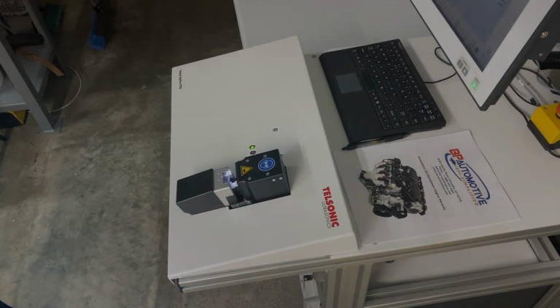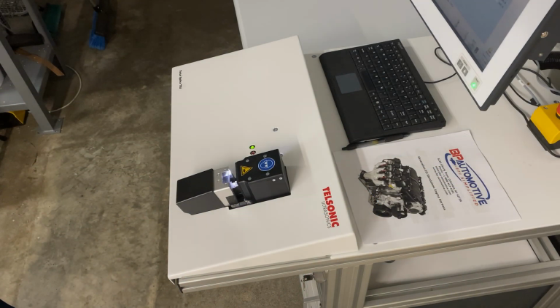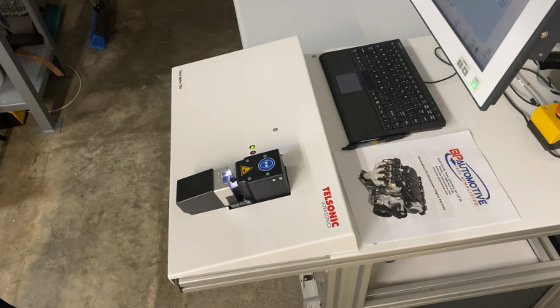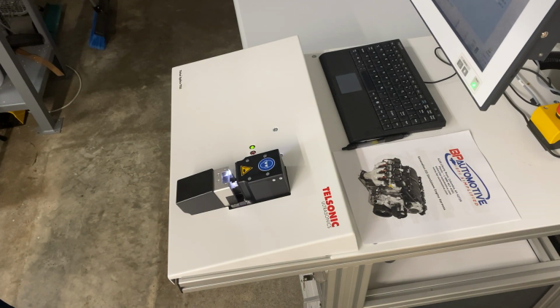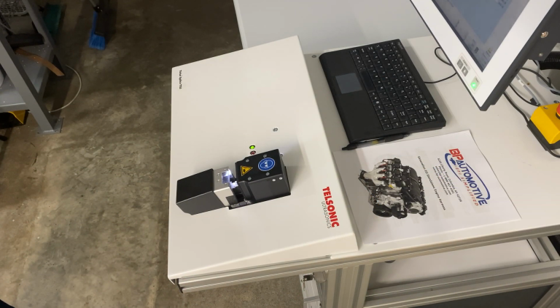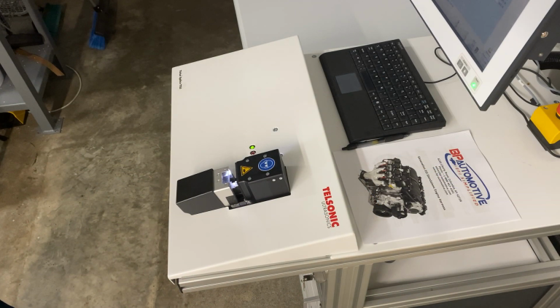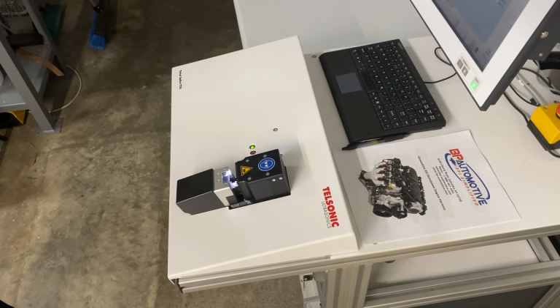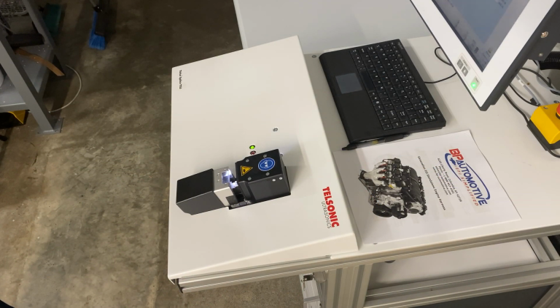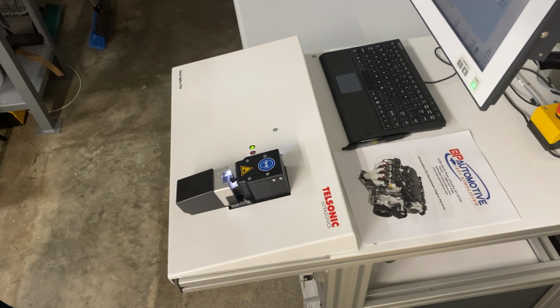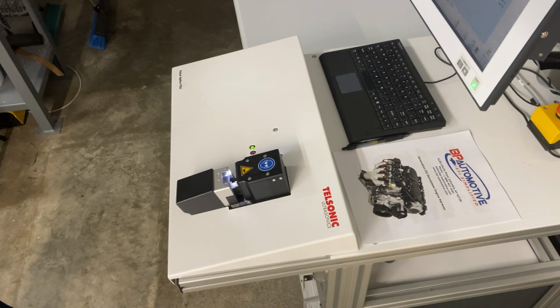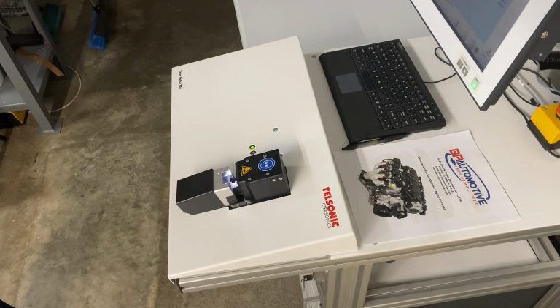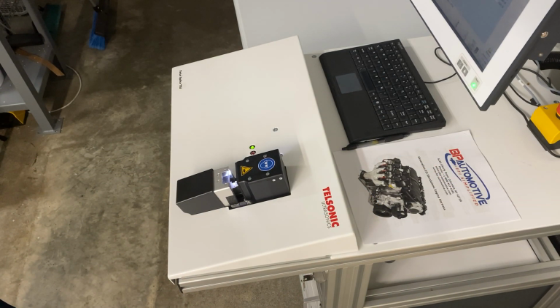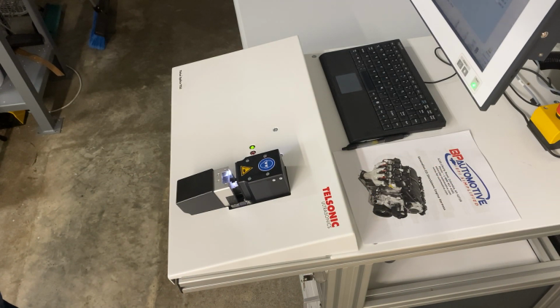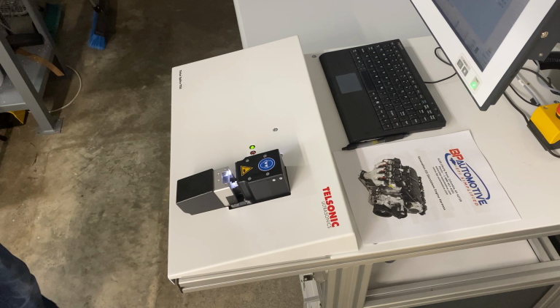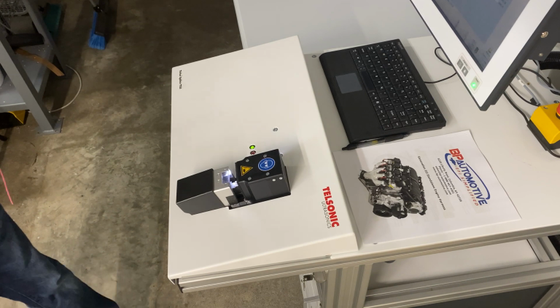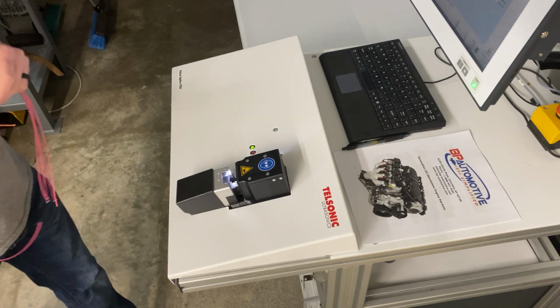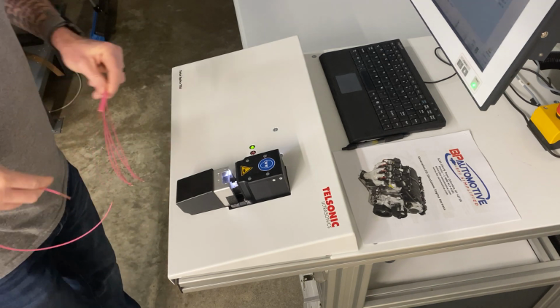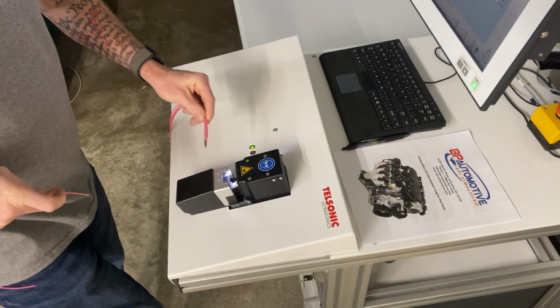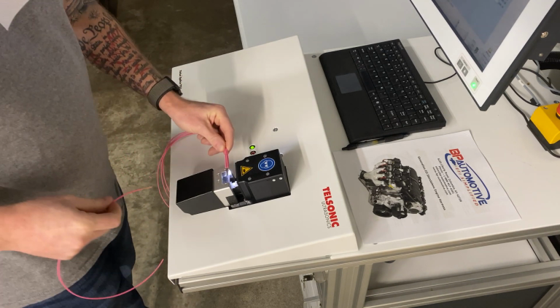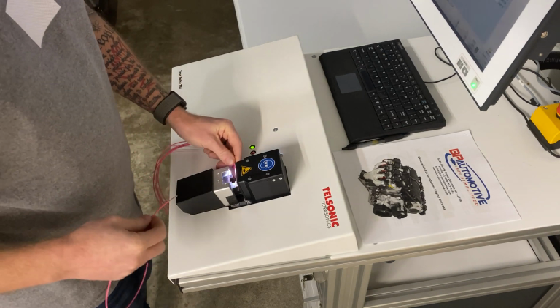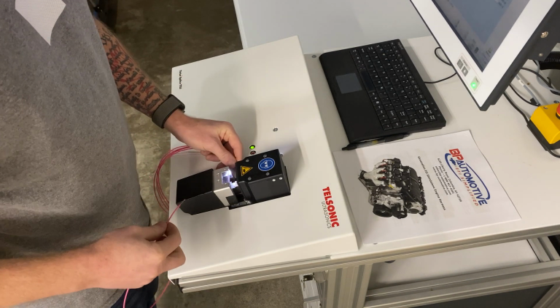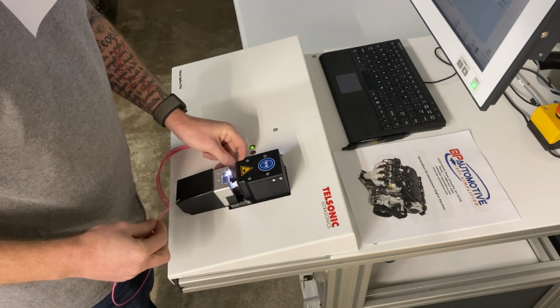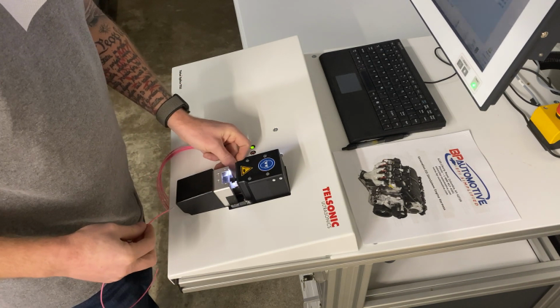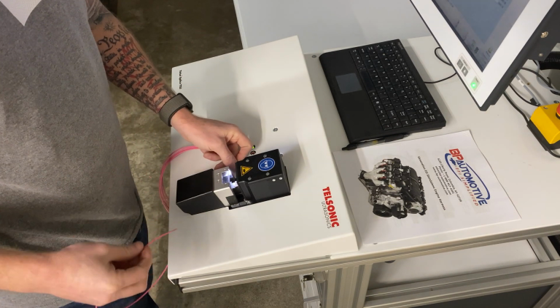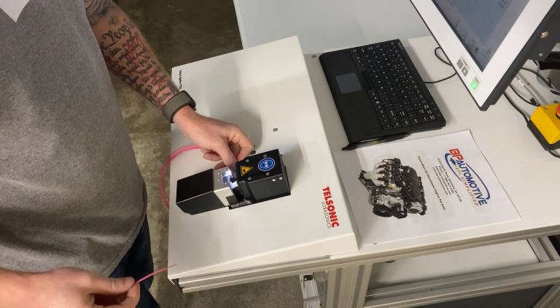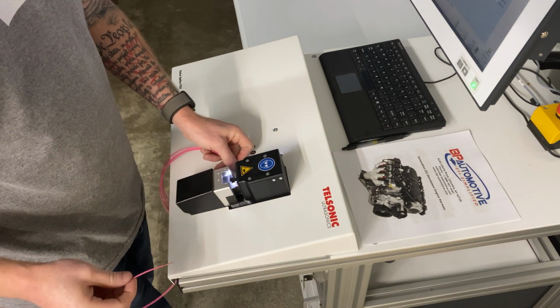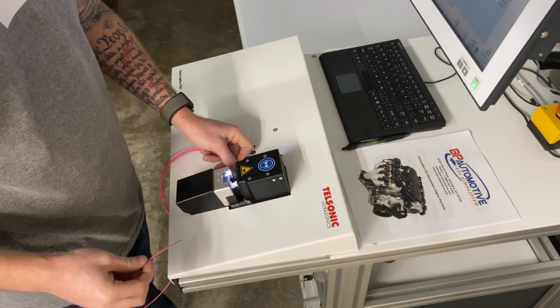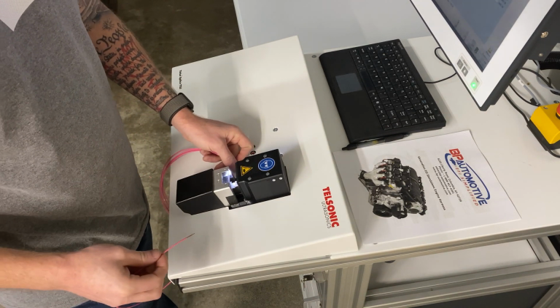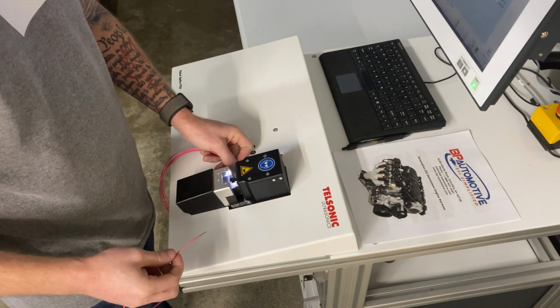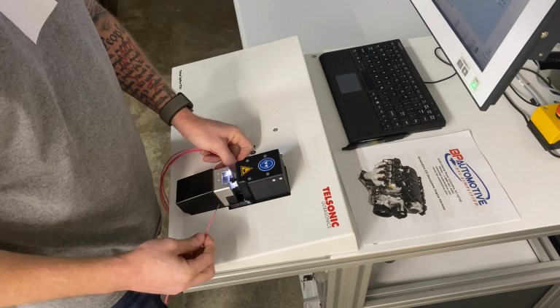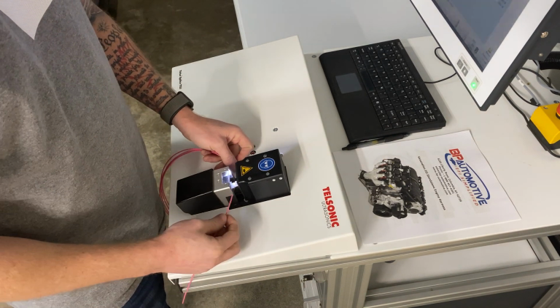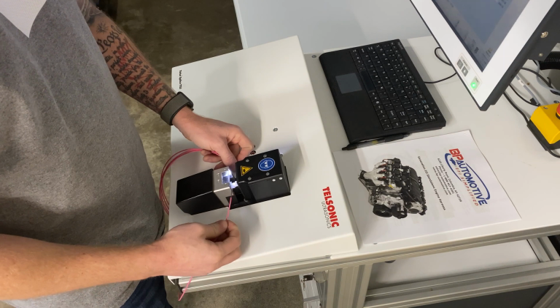This is Bill with VP Automotive. Just thought I'd give you a quick little video with some insight into our ultrasonic welder that we use here in-house at our facility in Columbia, Kentucky.